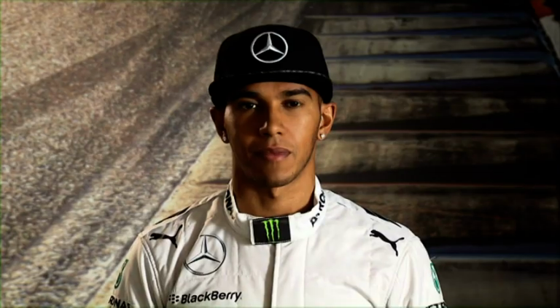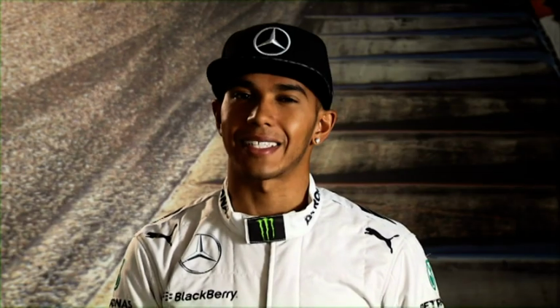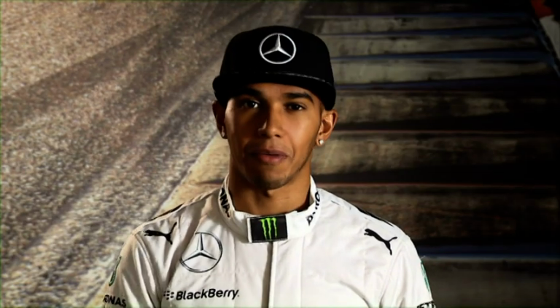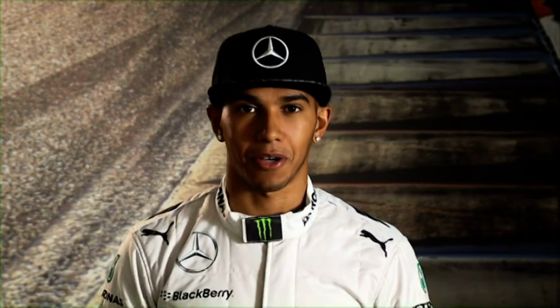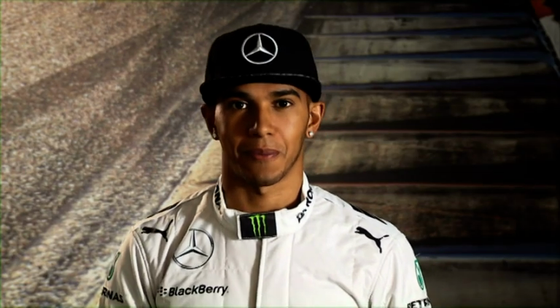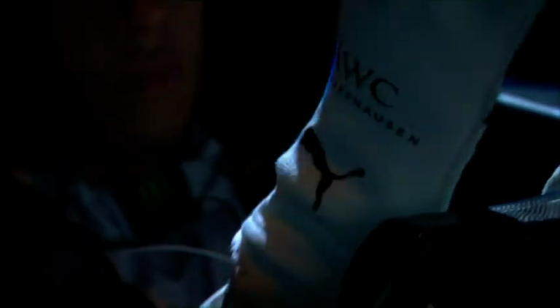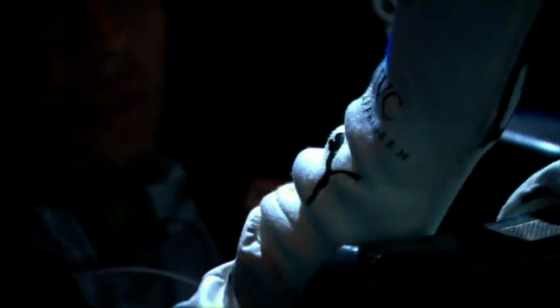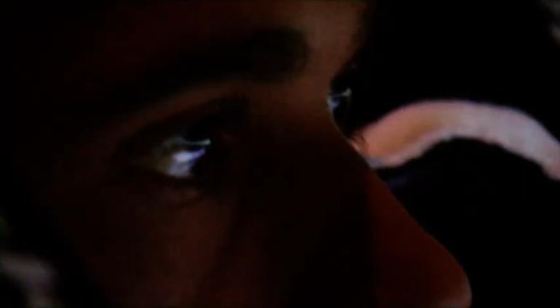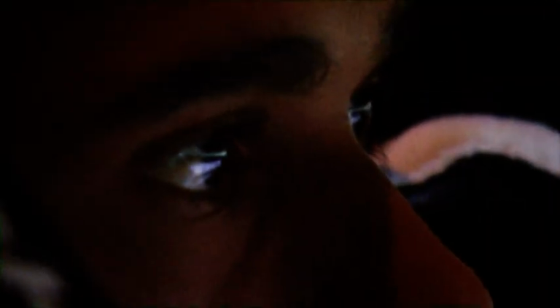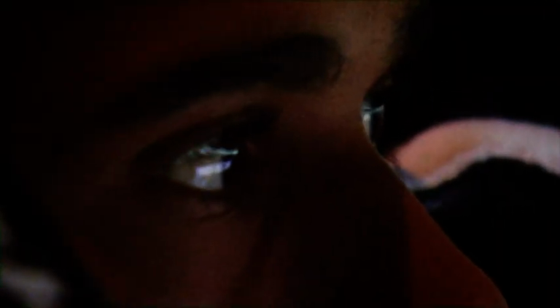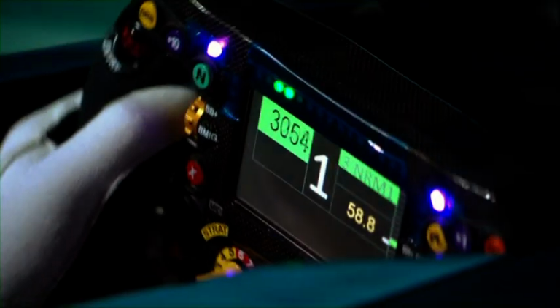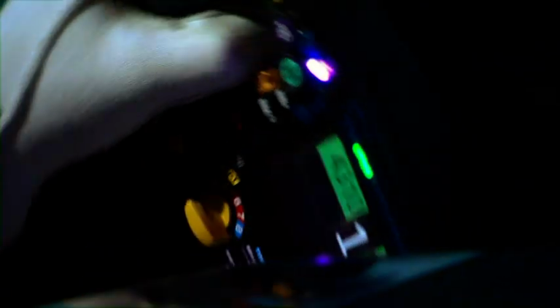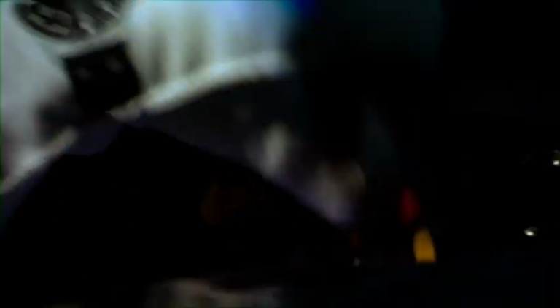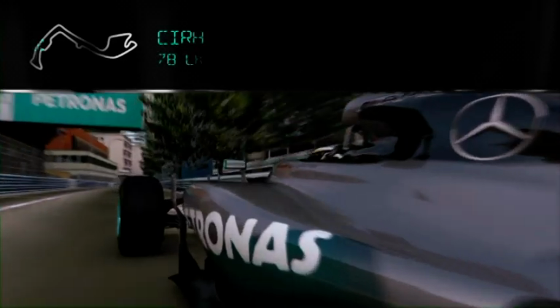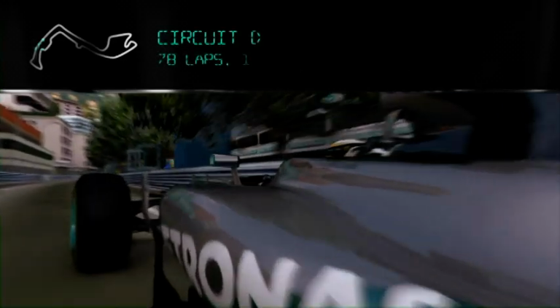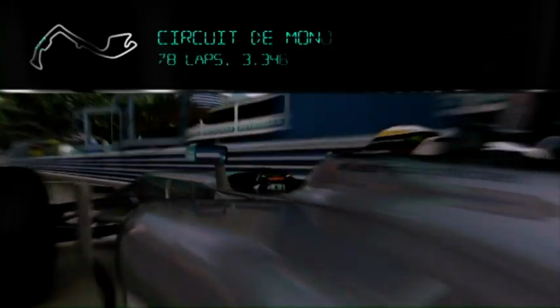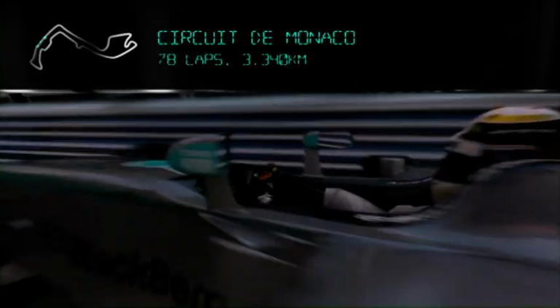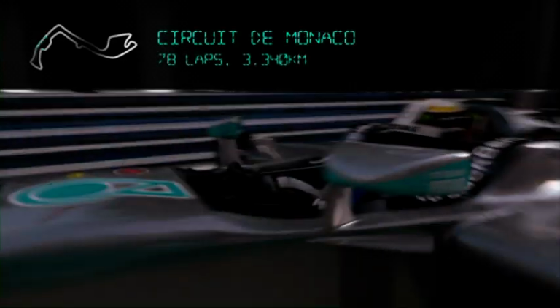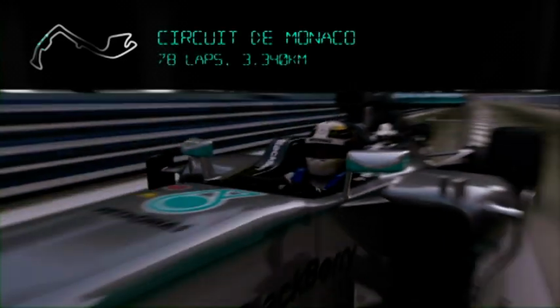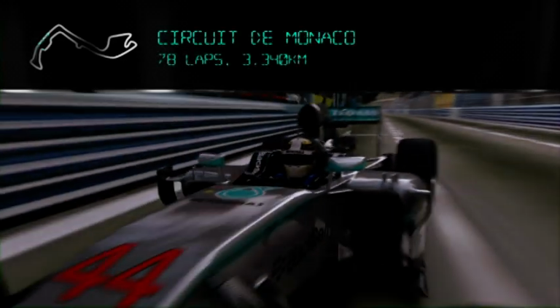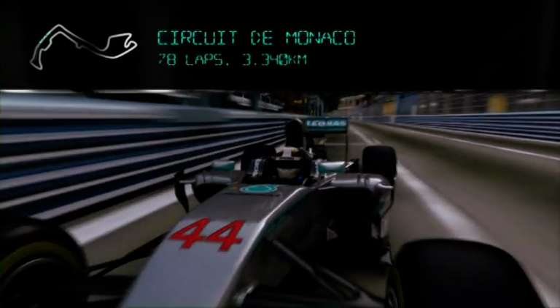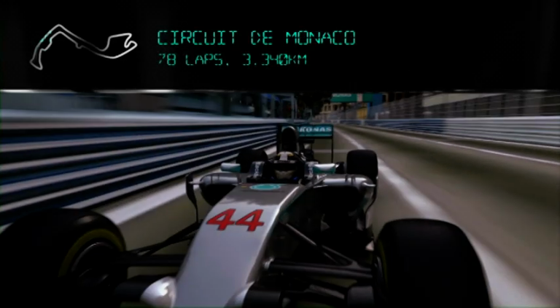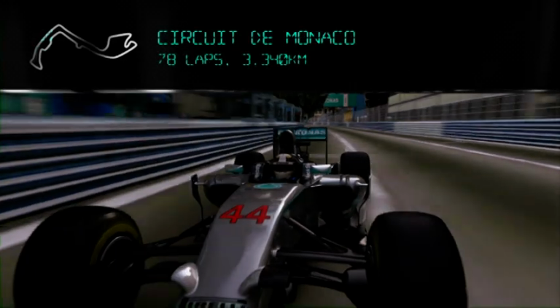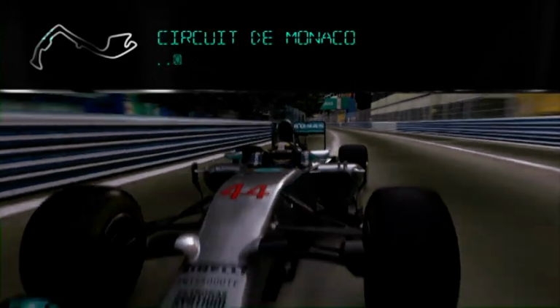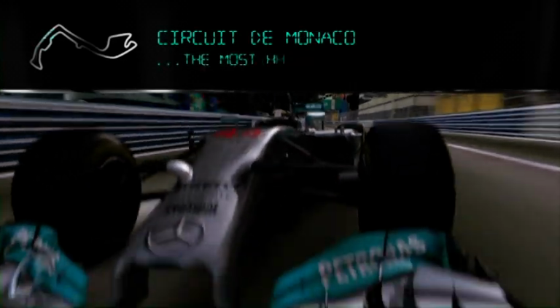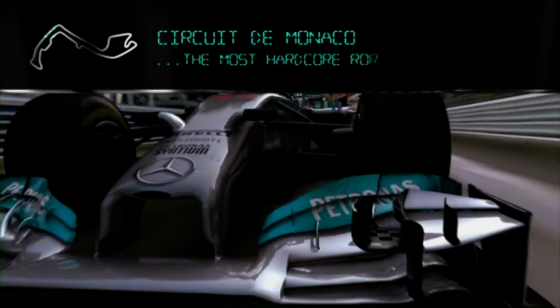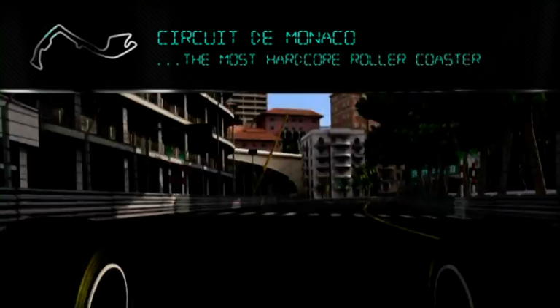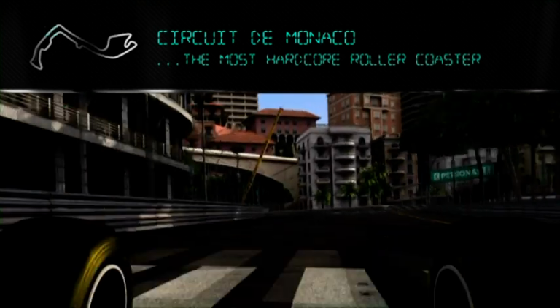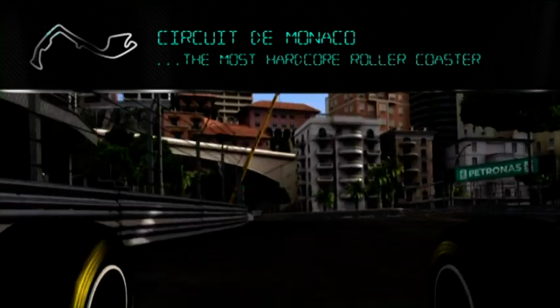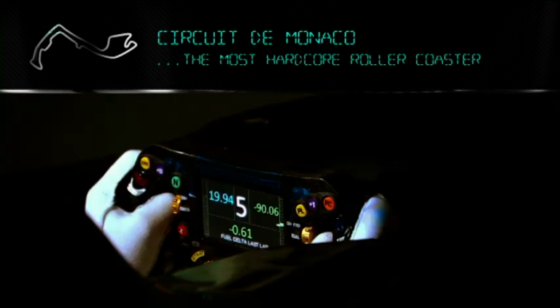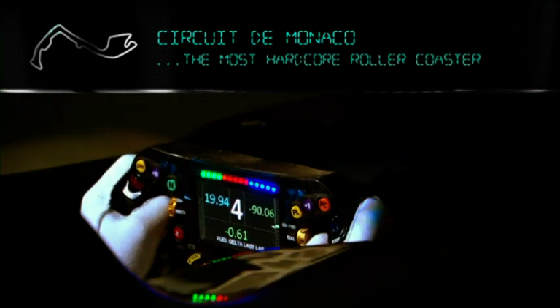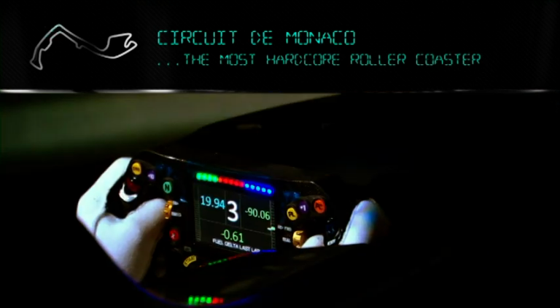This is a lap of Monaco. Driving around Monaco, it's real racing. It's the most hardcore roller coaster you can really imagine.